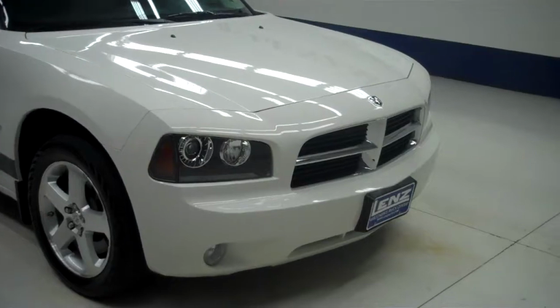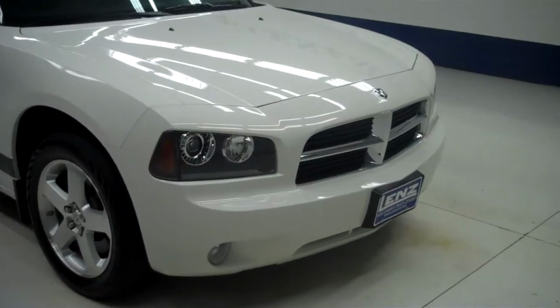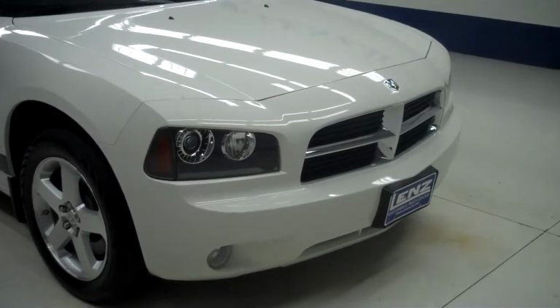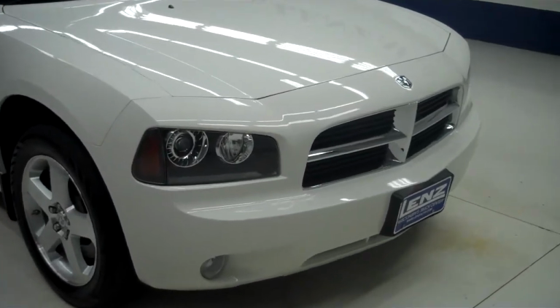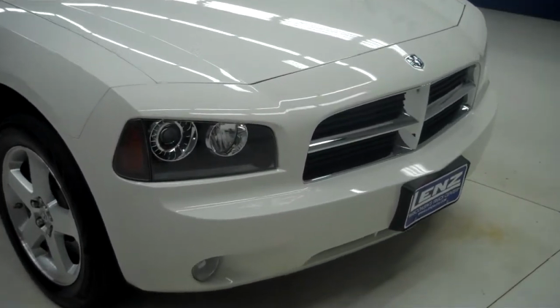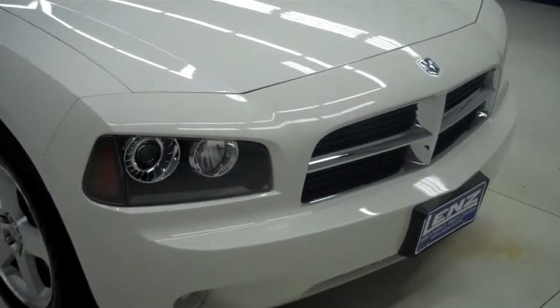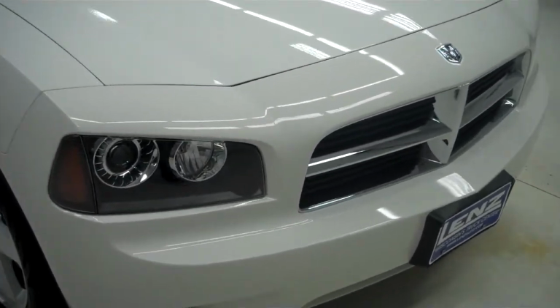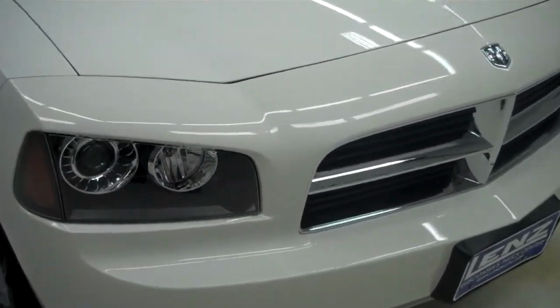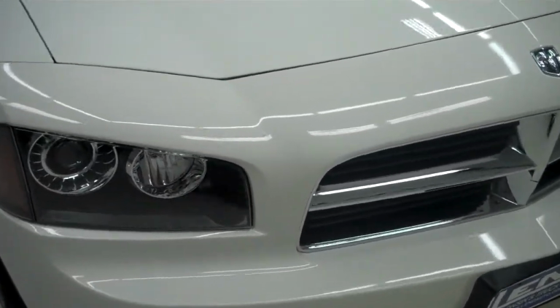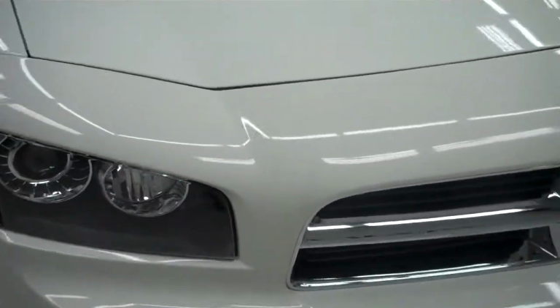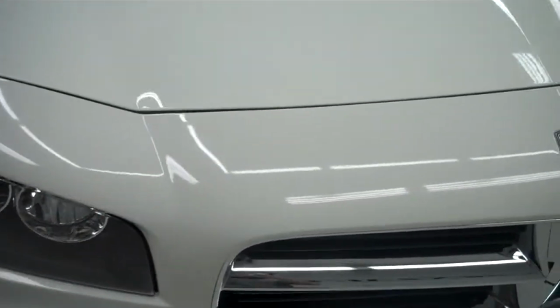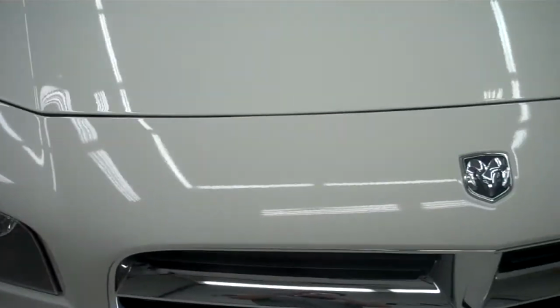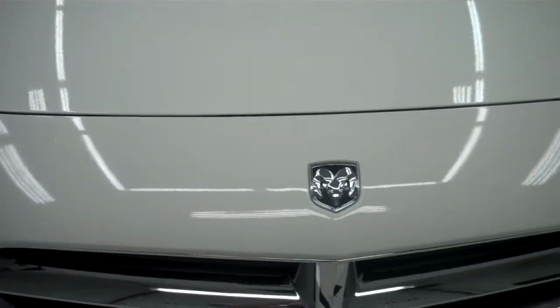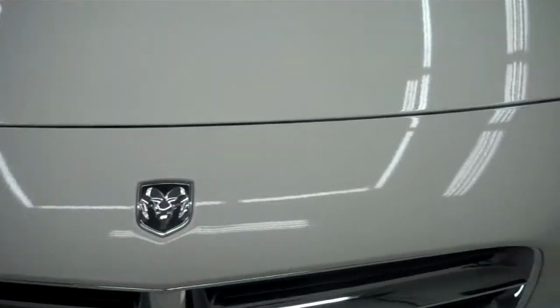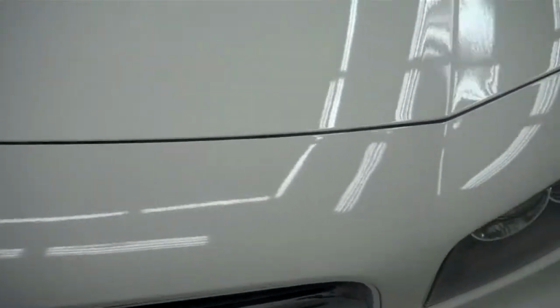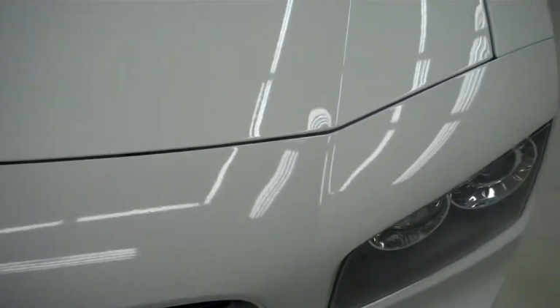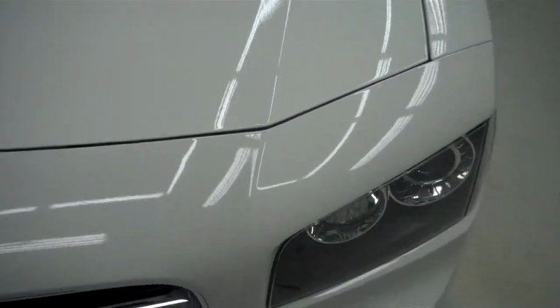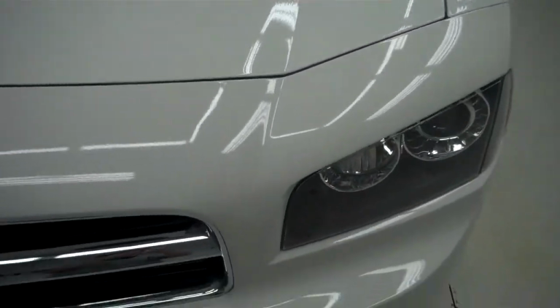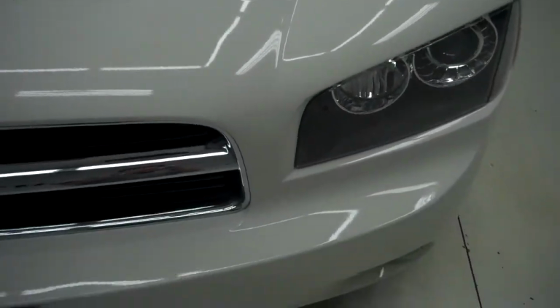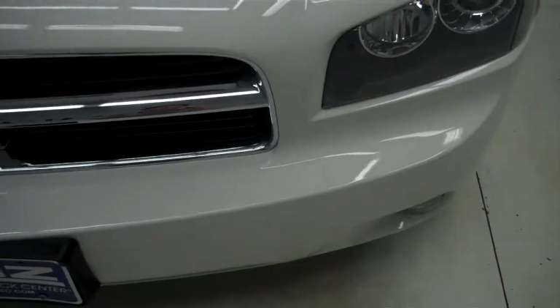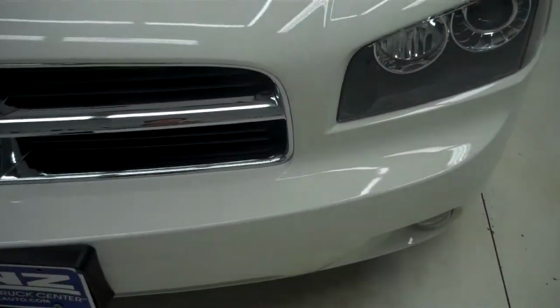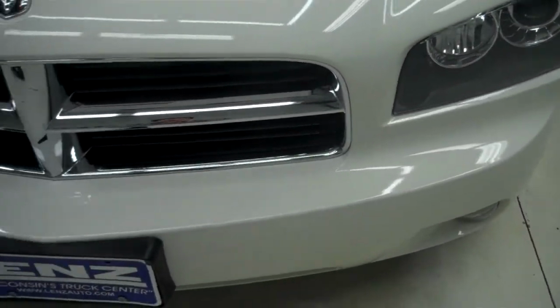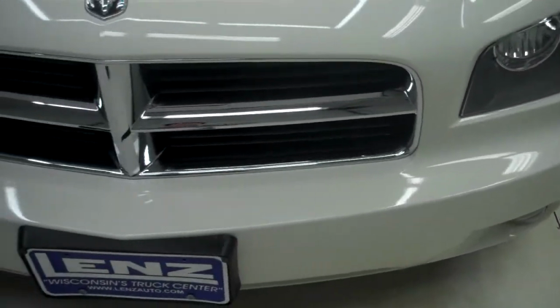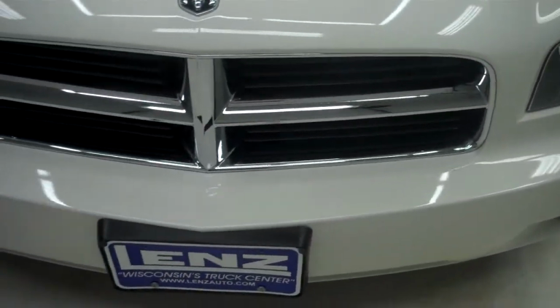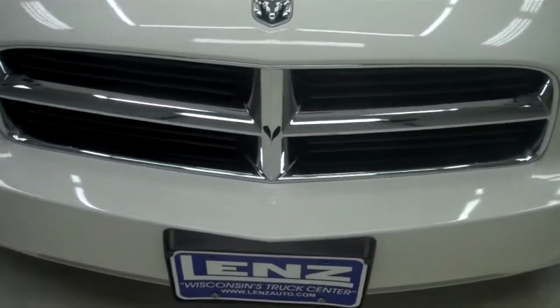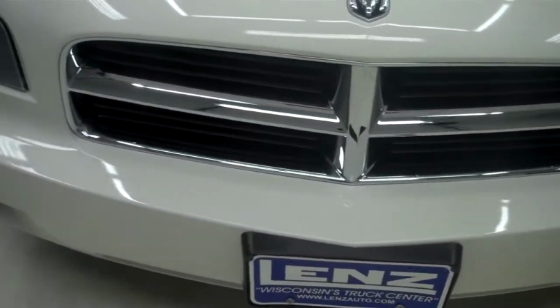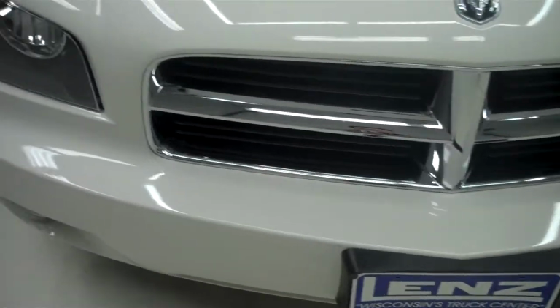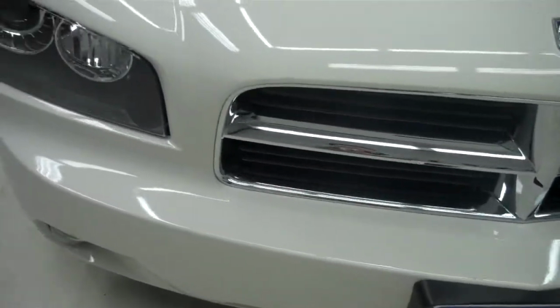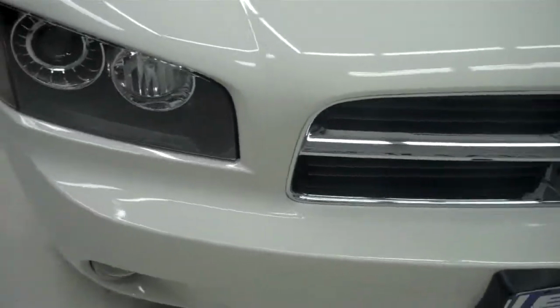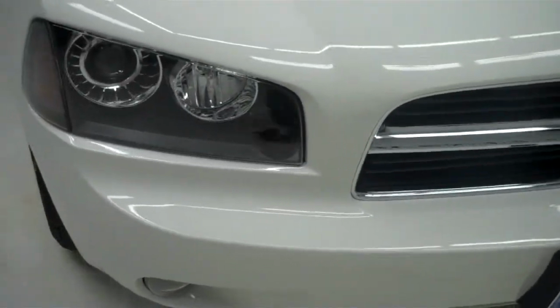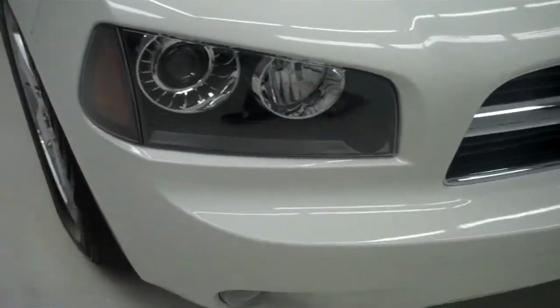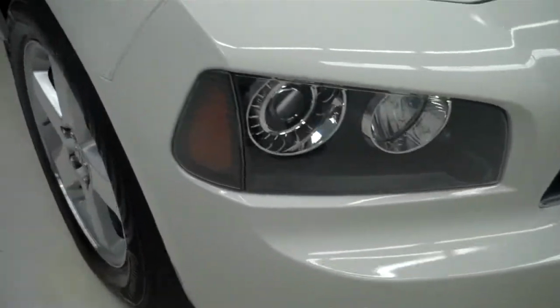This is stock number J5462. This is a 2009 Dodge Charger RT. This is a 5.7 liter Hemi.